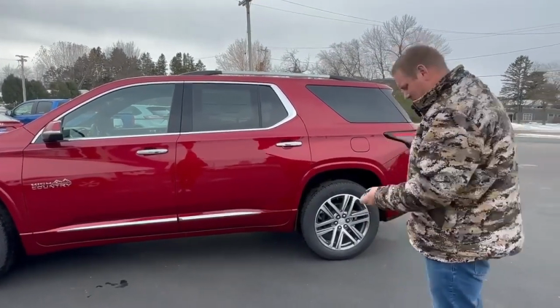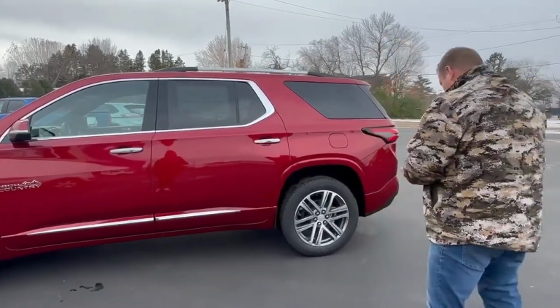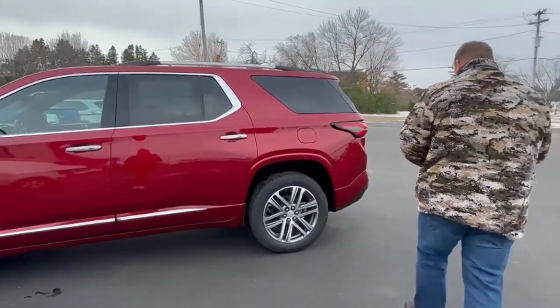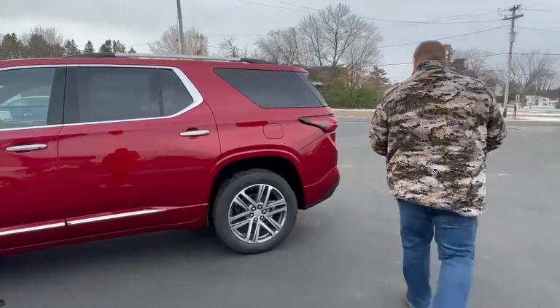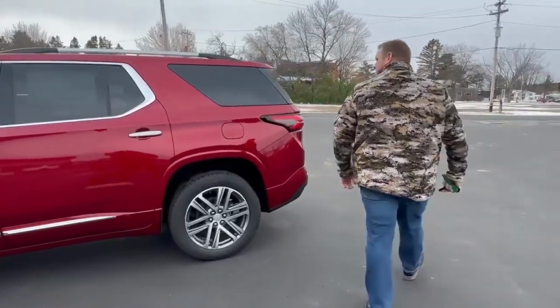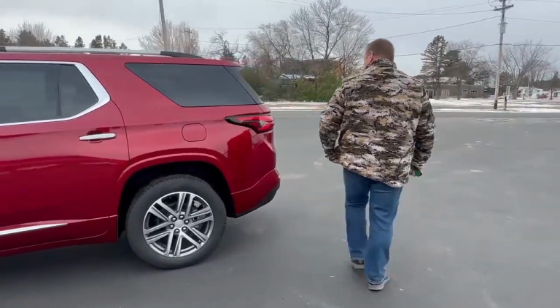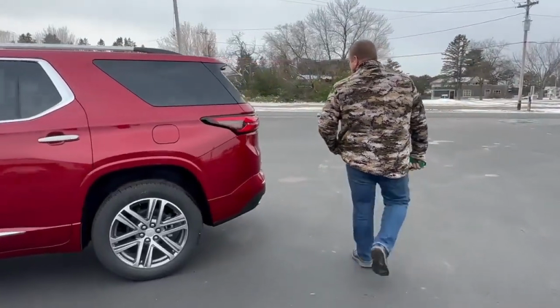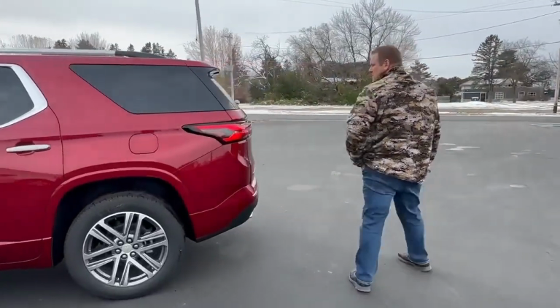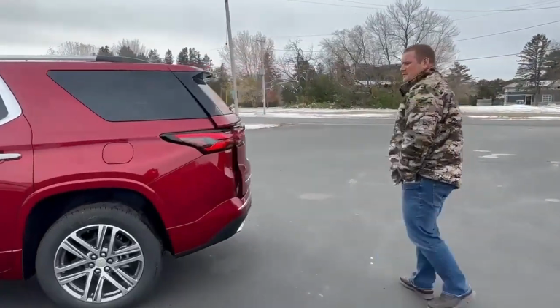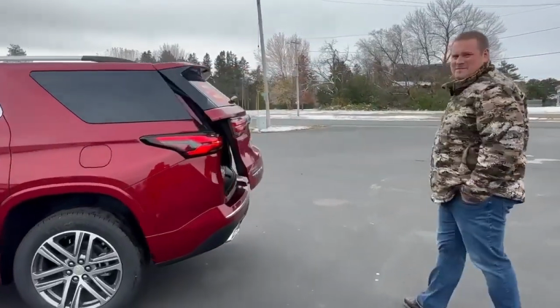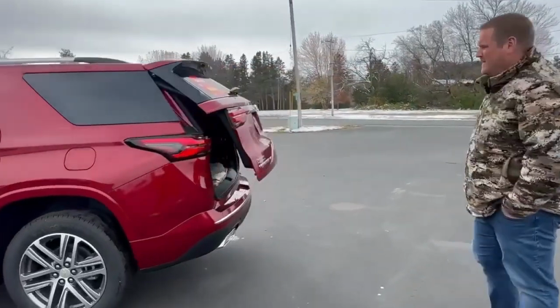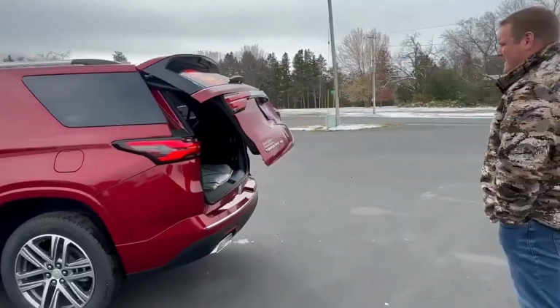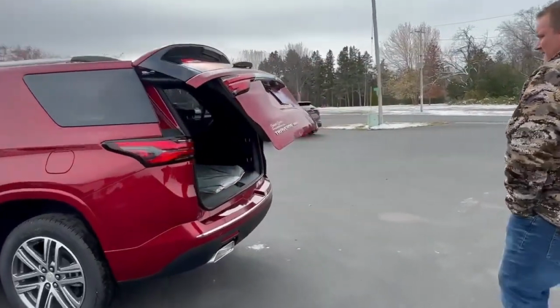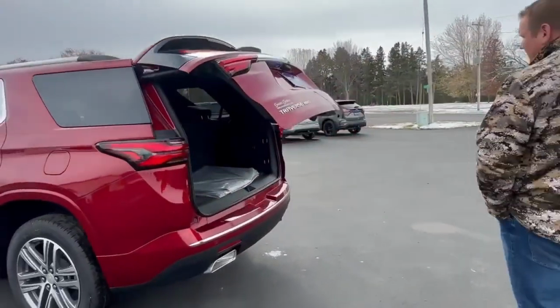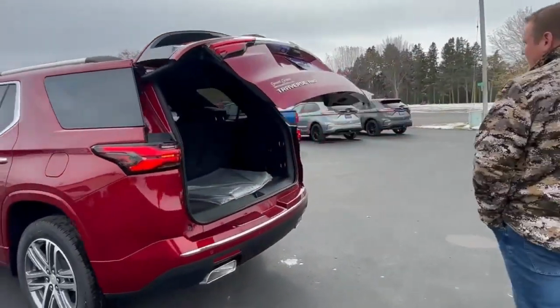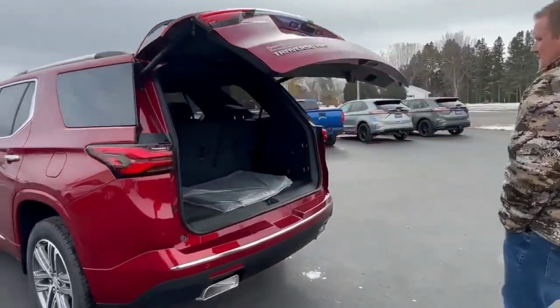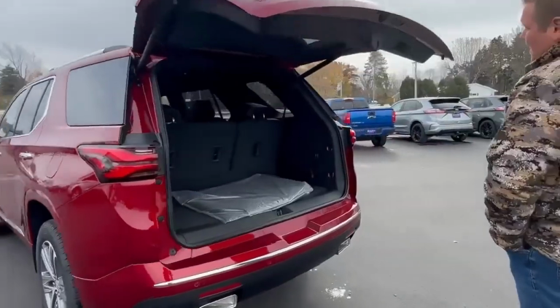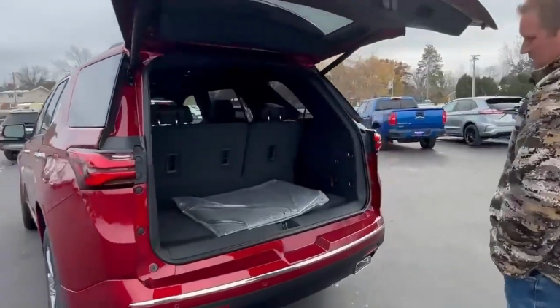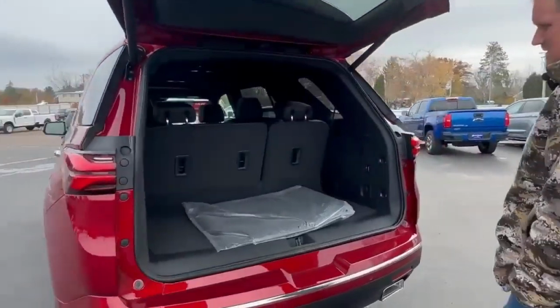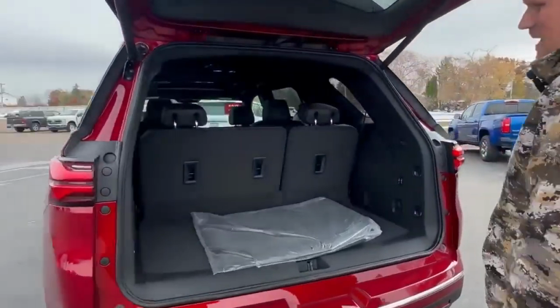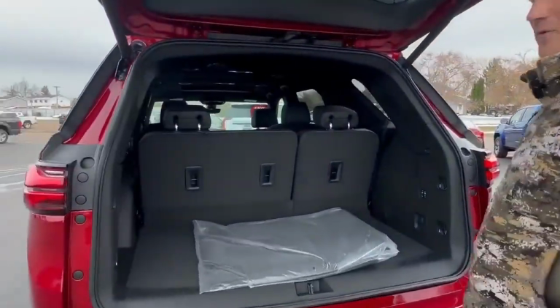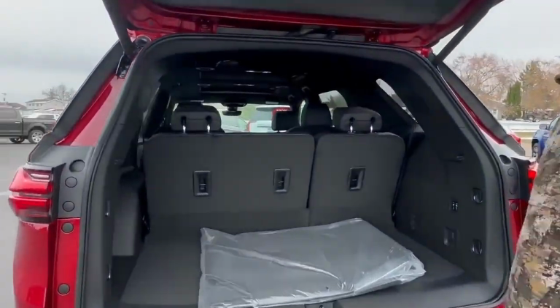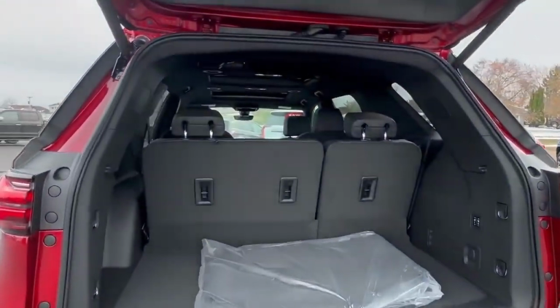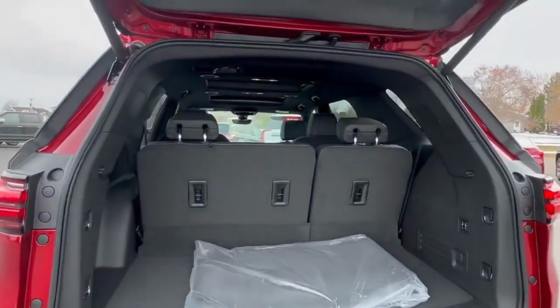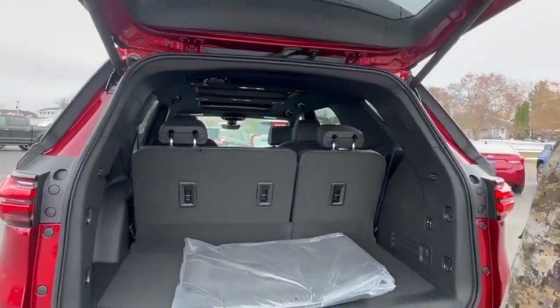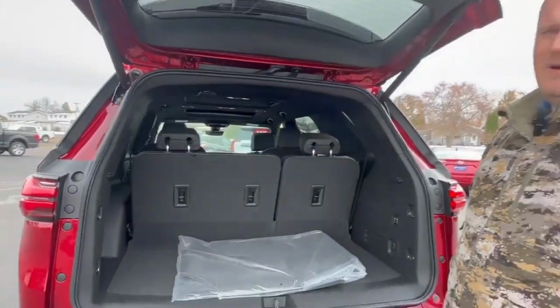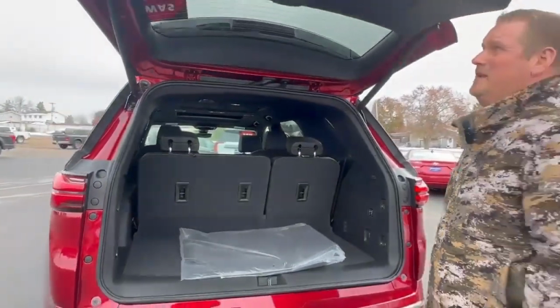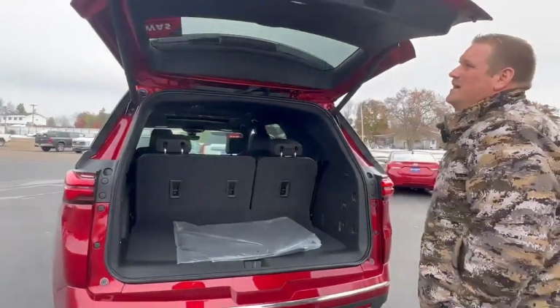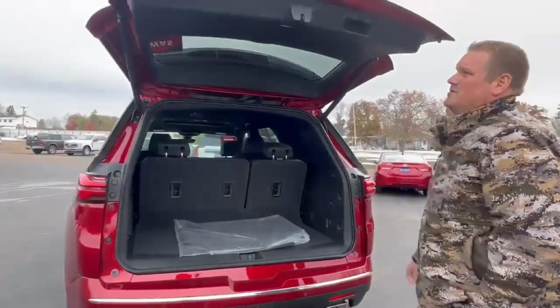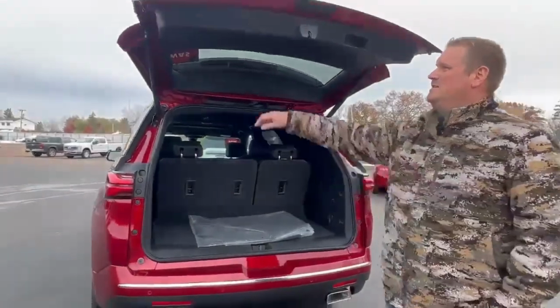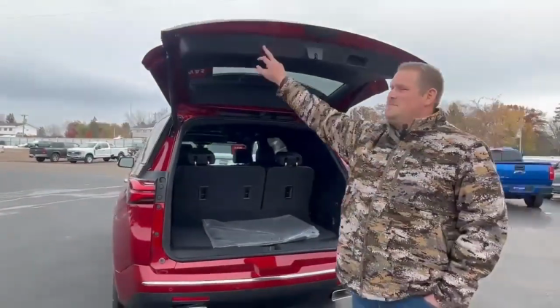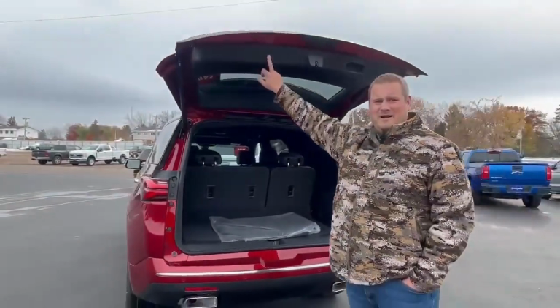One of my favorite features is opening the back with the push of a button. As you can see, along with the third row seating, we've got plenty of room for groceries back here. Real neat. And shutting it is as simple as a button touch.